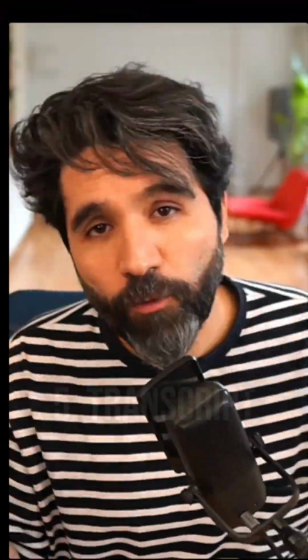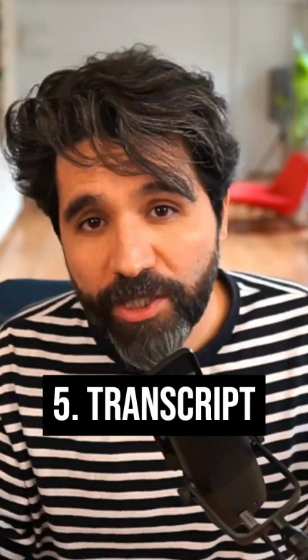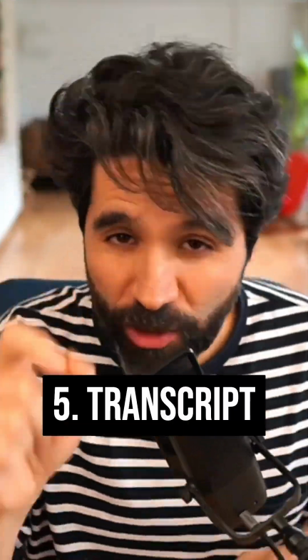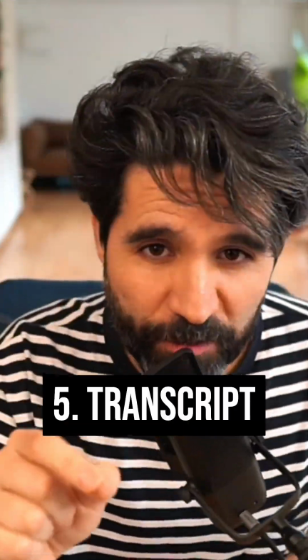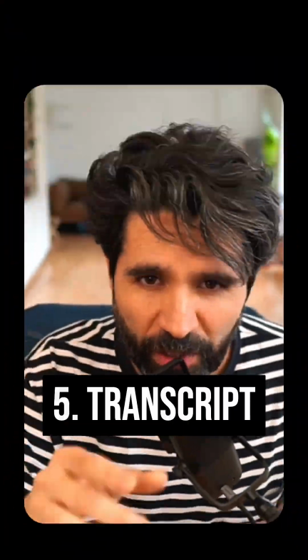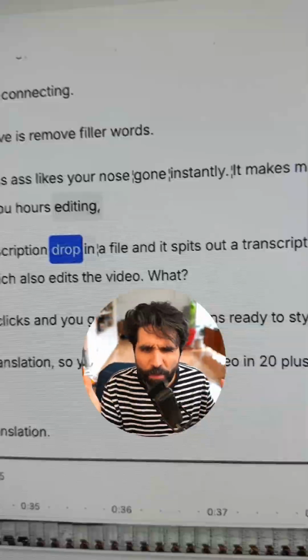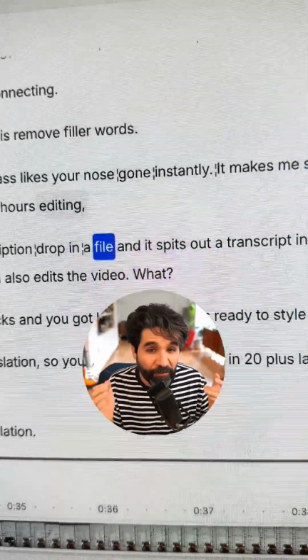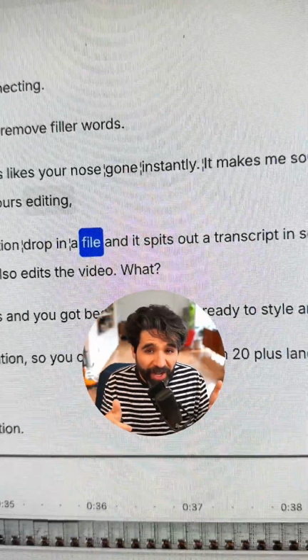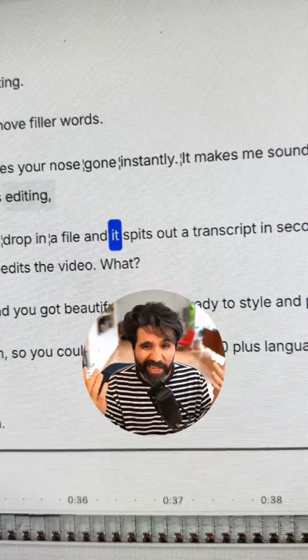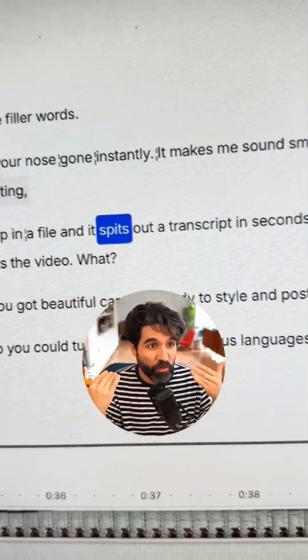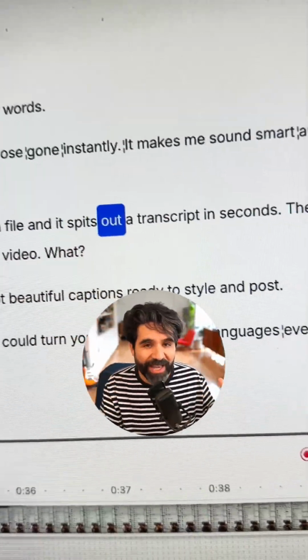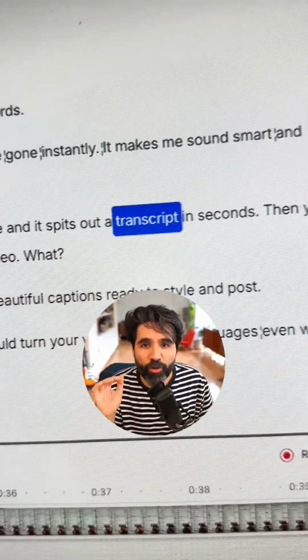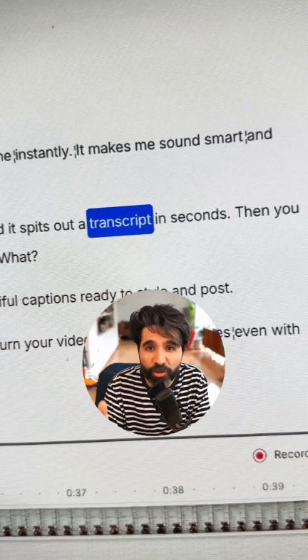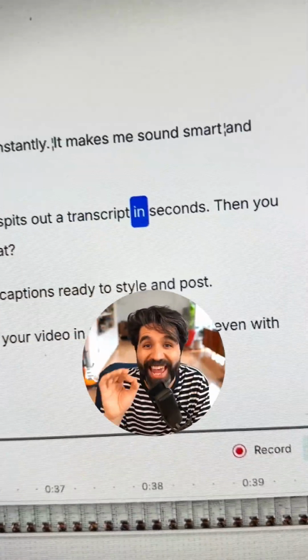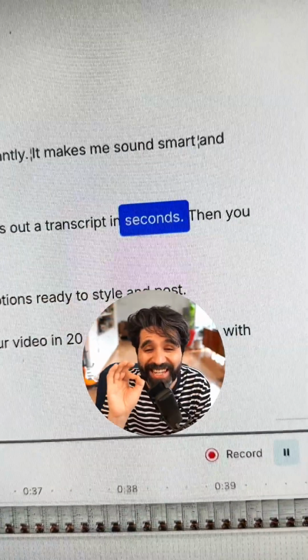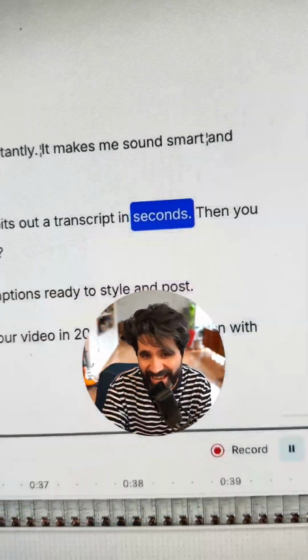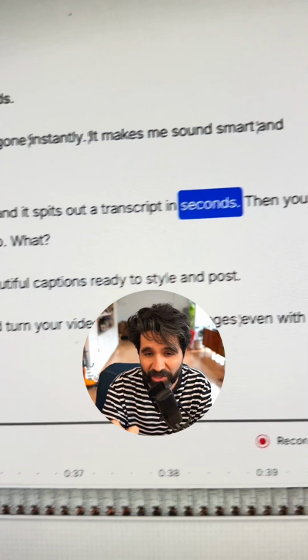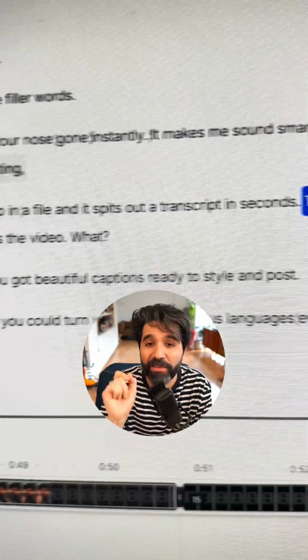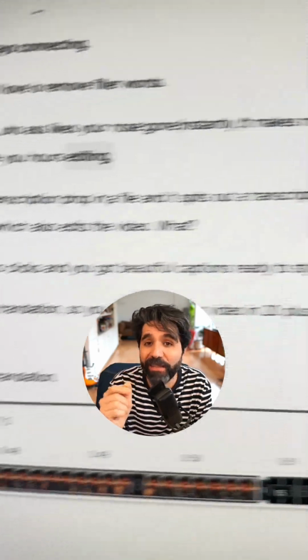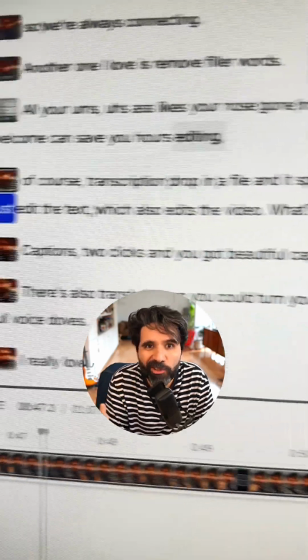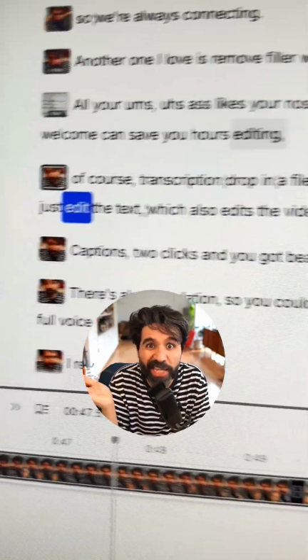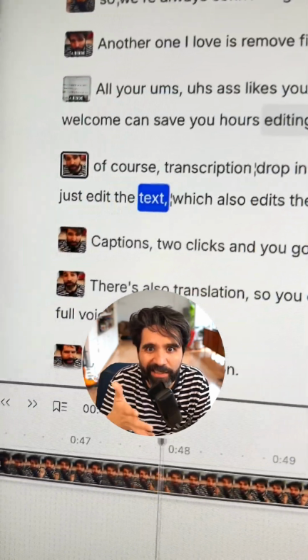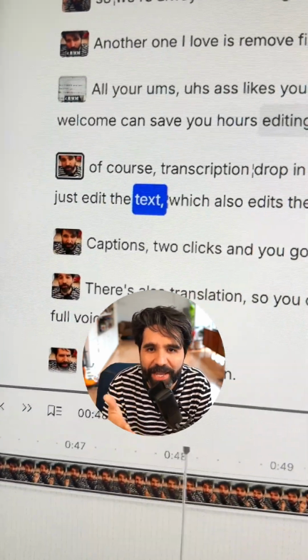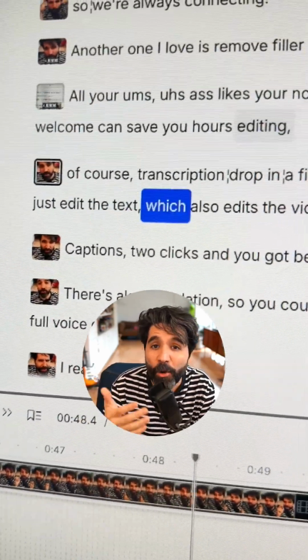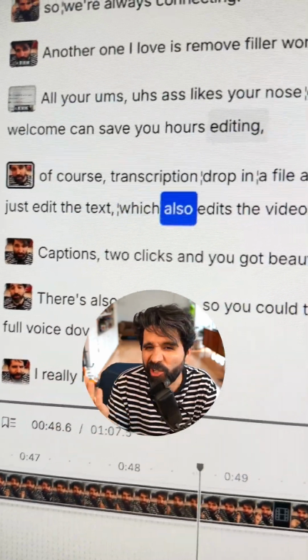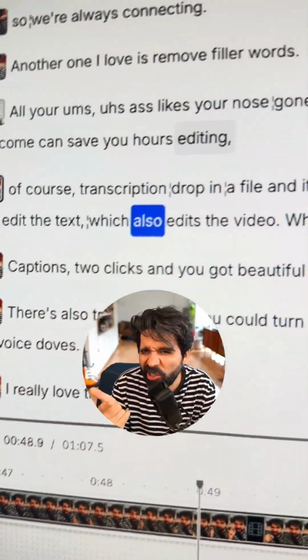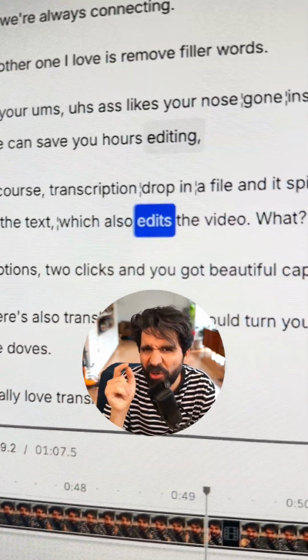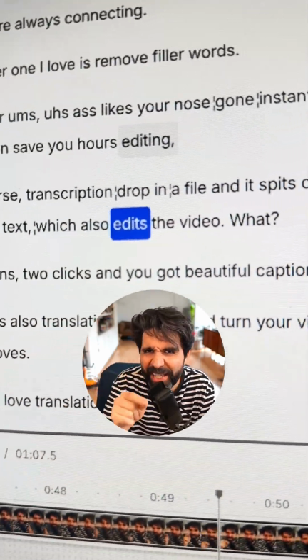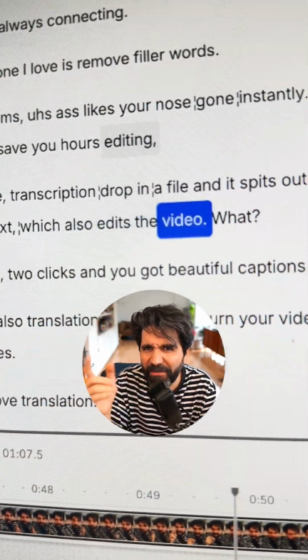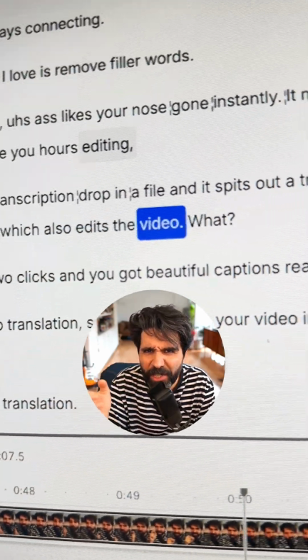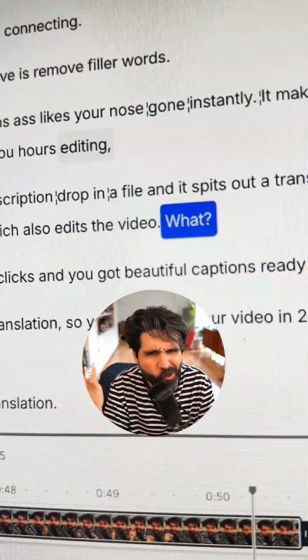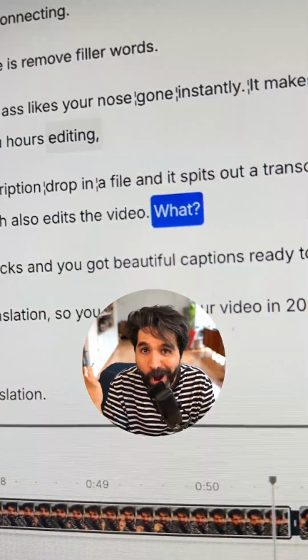Of course, transcription. Drop in a file and it spits out a transcript in seconds. Then you just edit the text, which also edits the video. What?